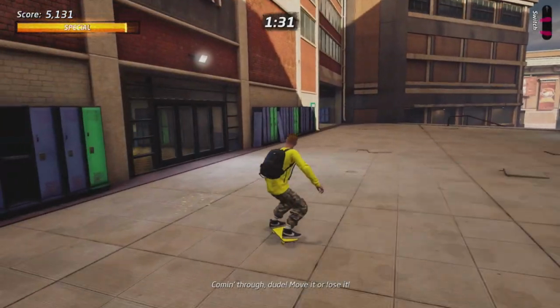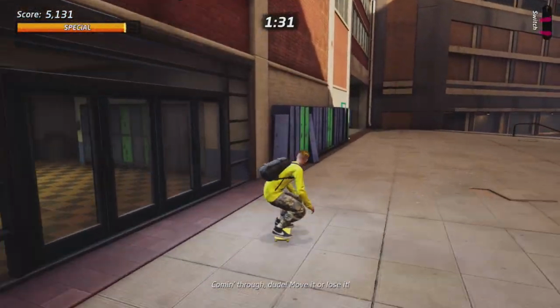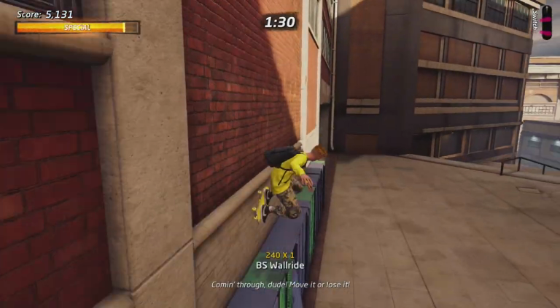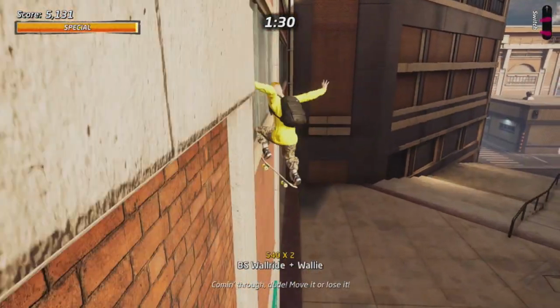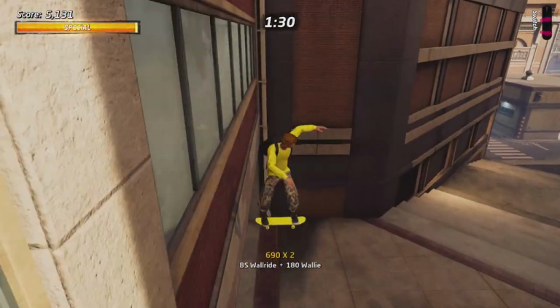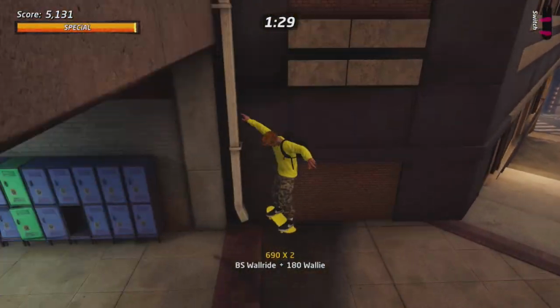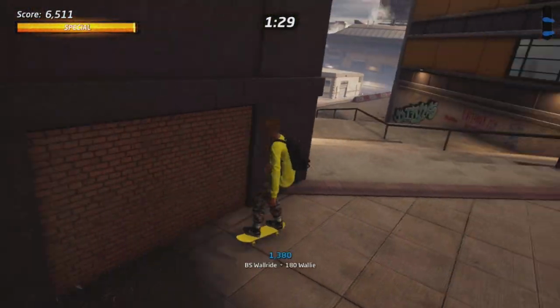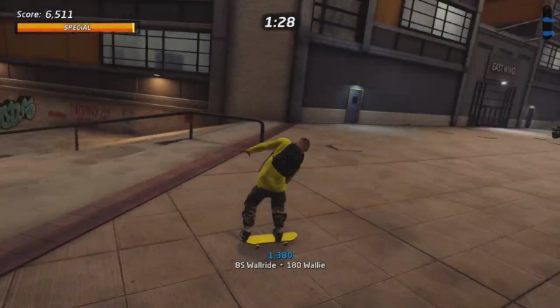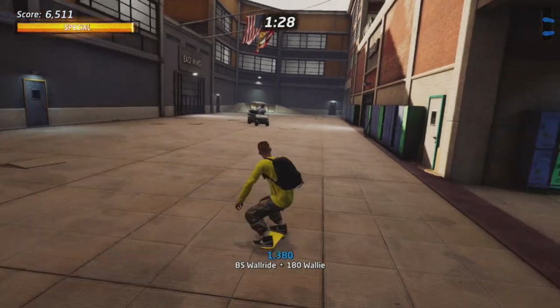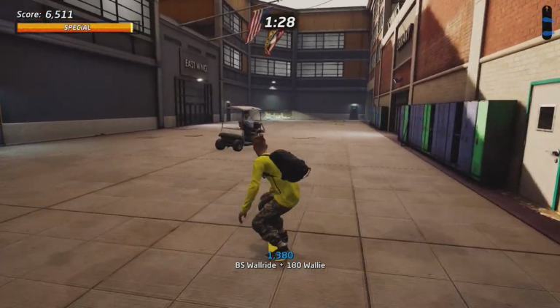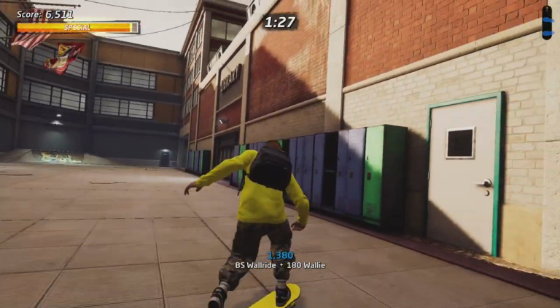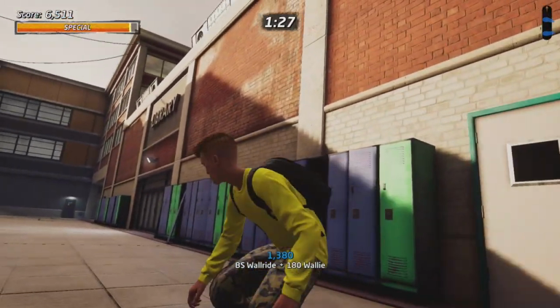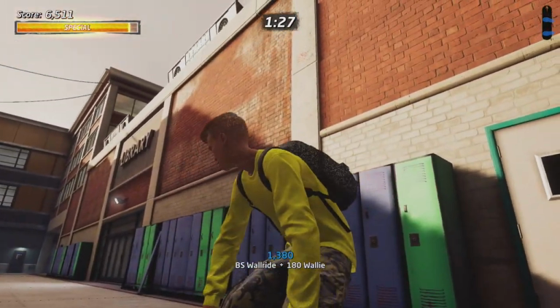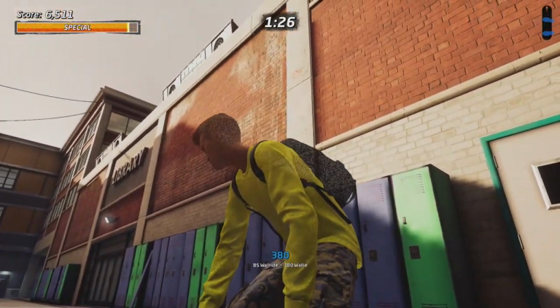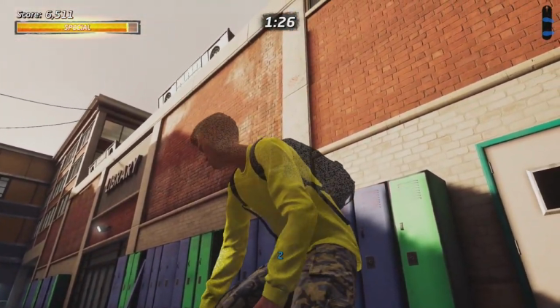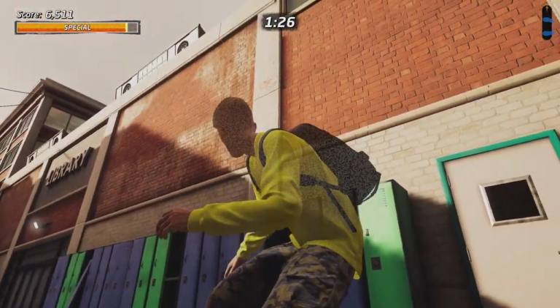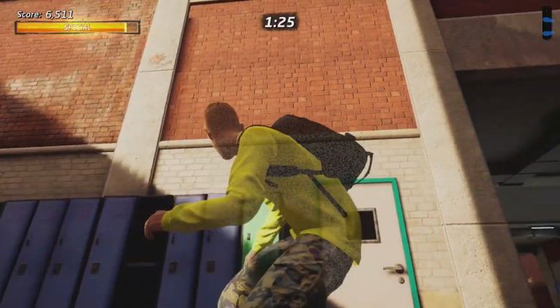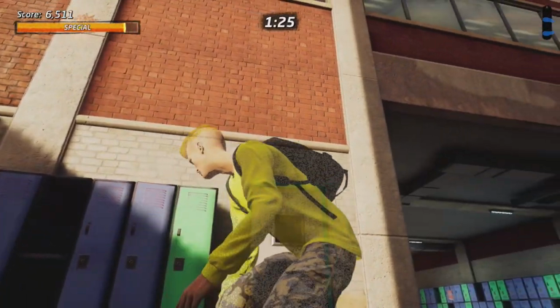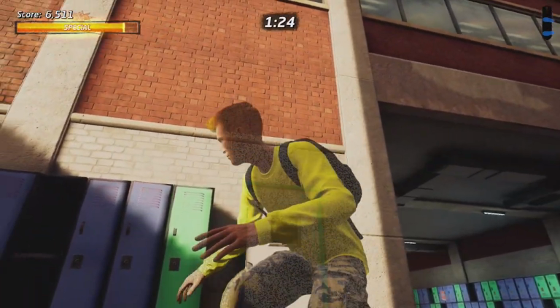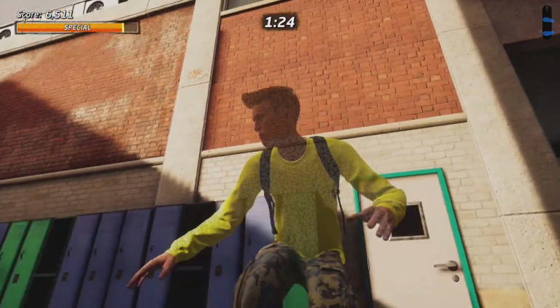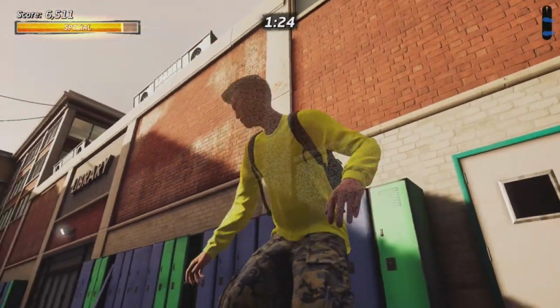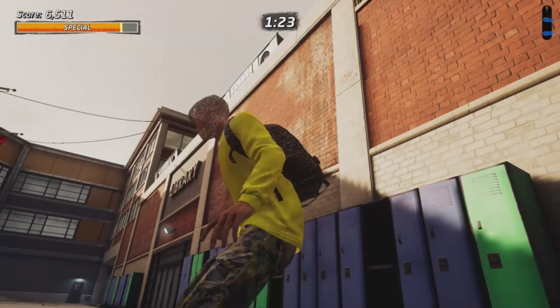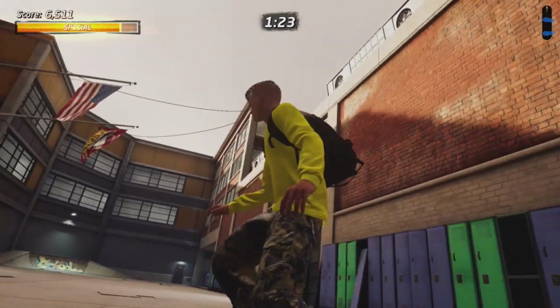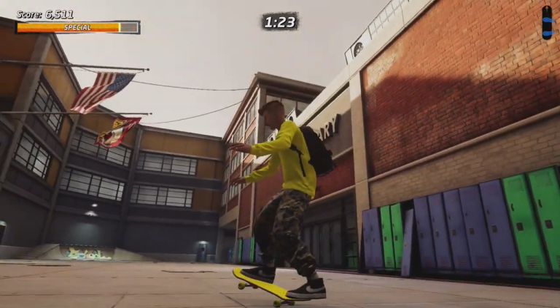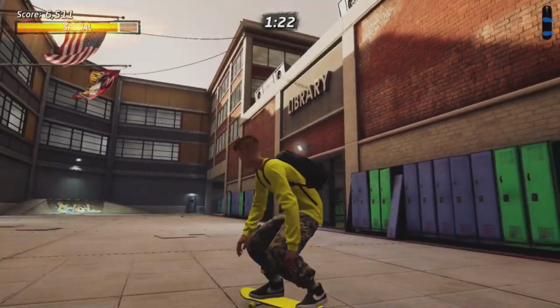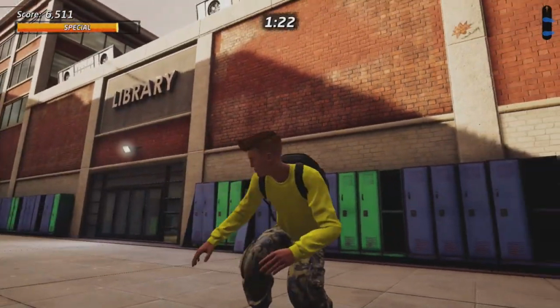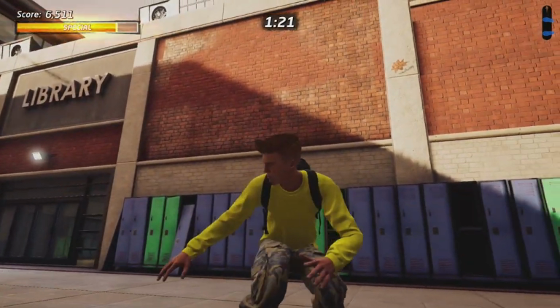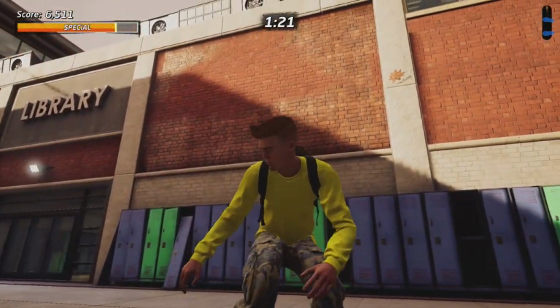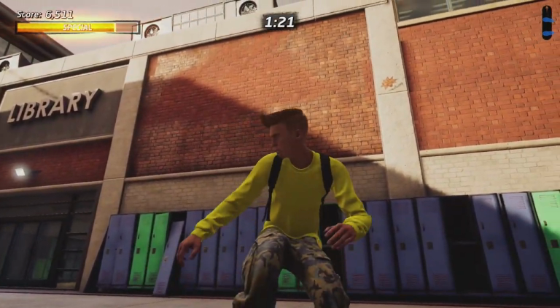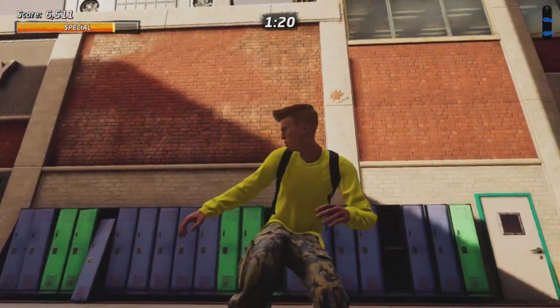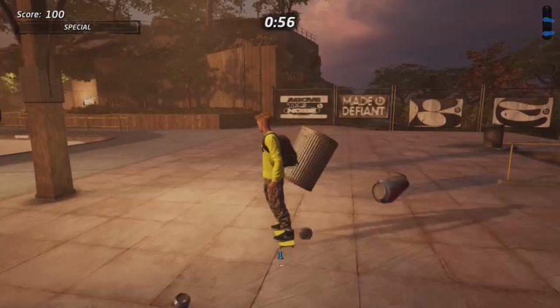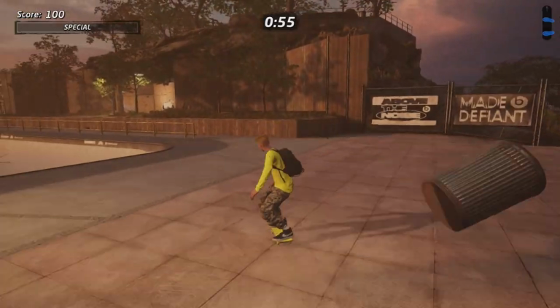This one is really tricky as well — you have the wall right above the lockers. And as you can see, because of the sun, you almost do not even see this logo. But I'm happy that I found it for you guys.